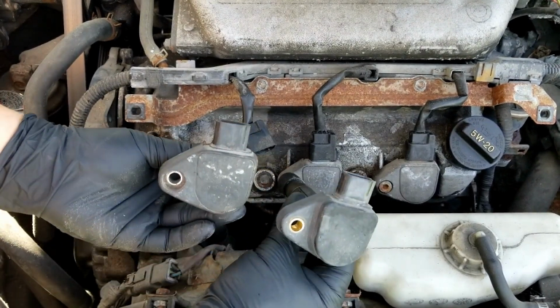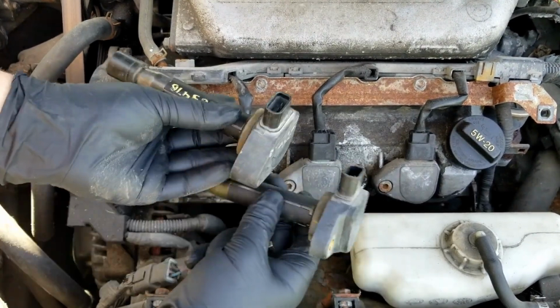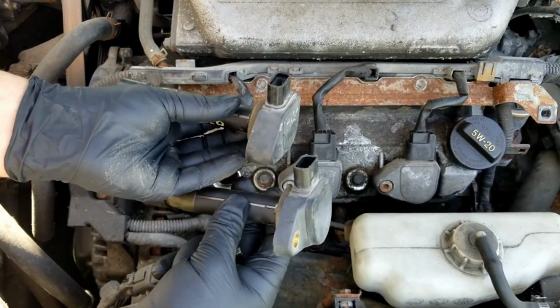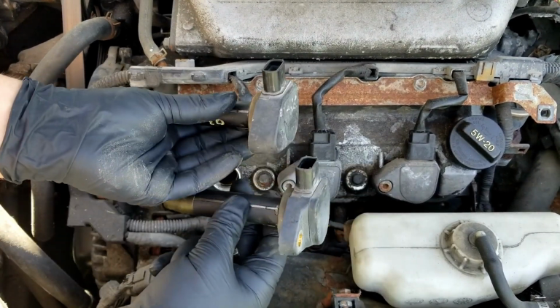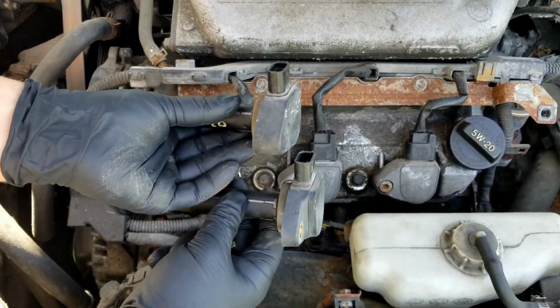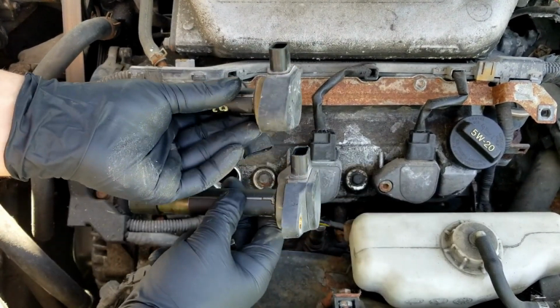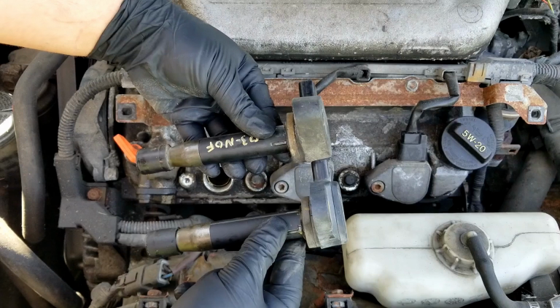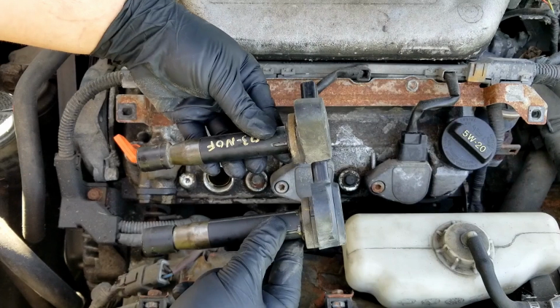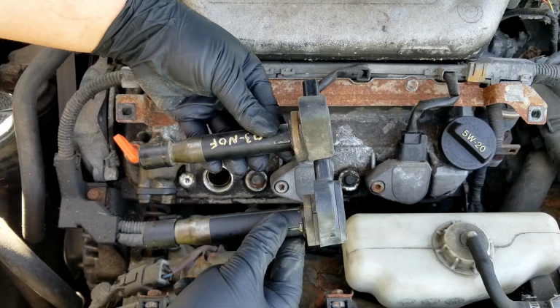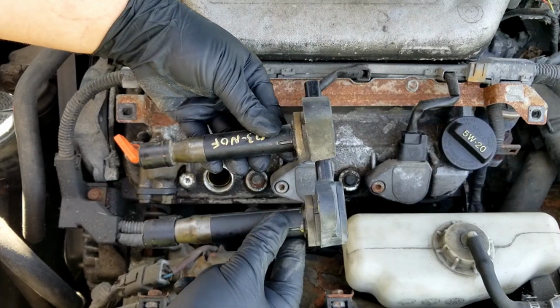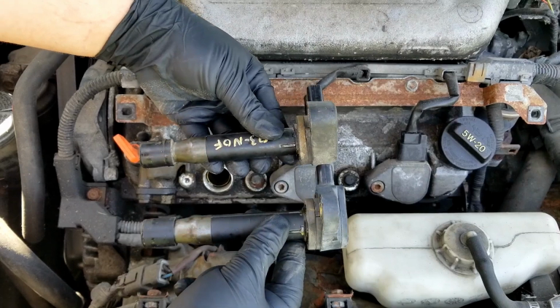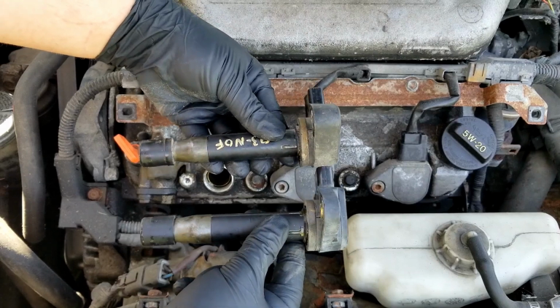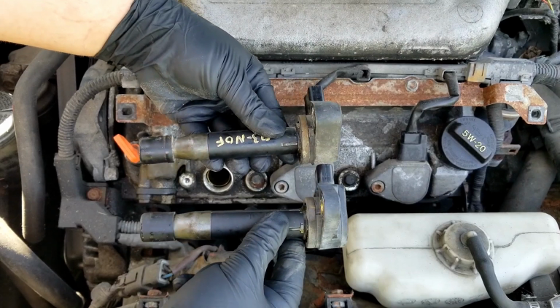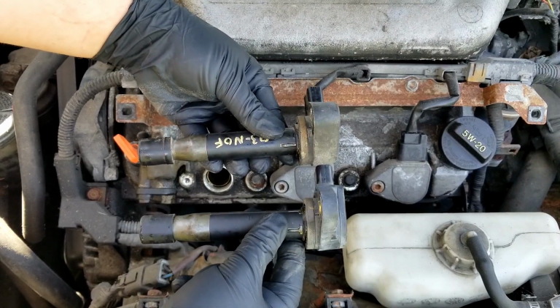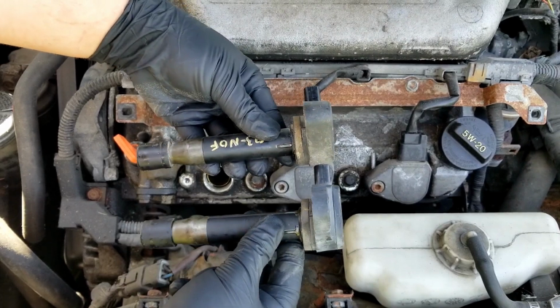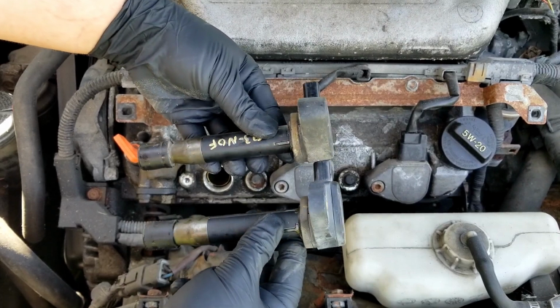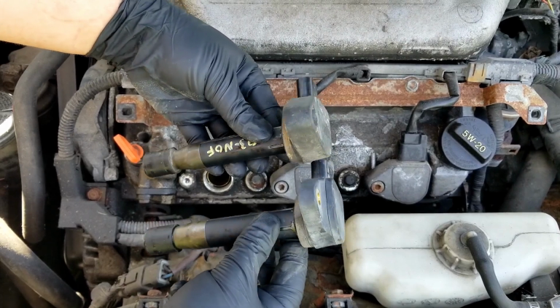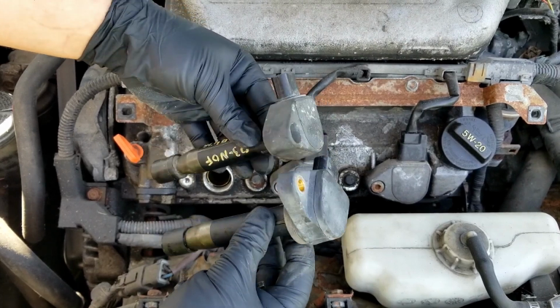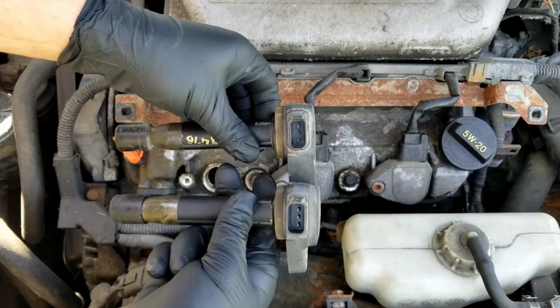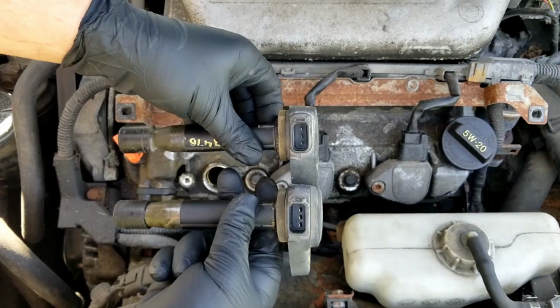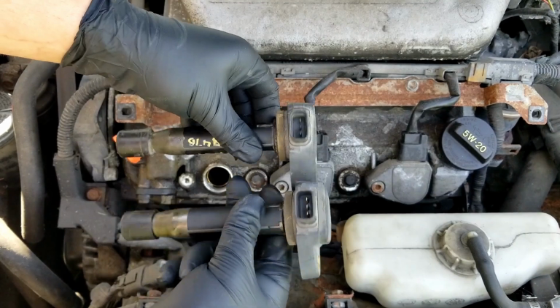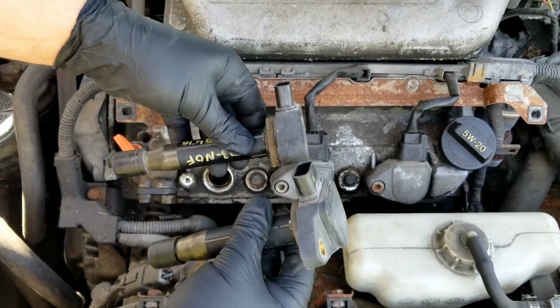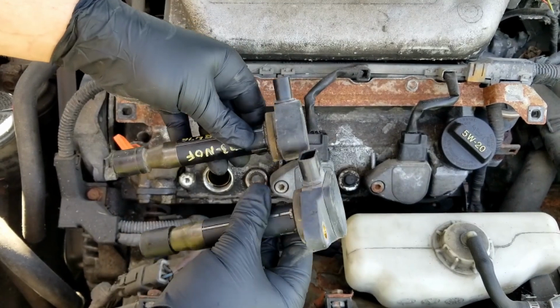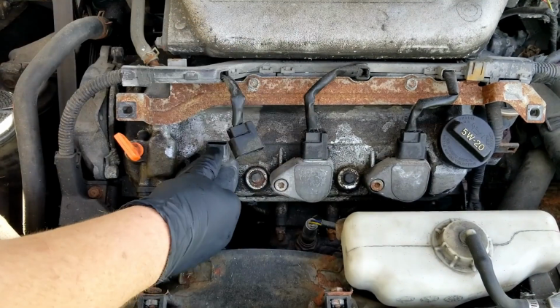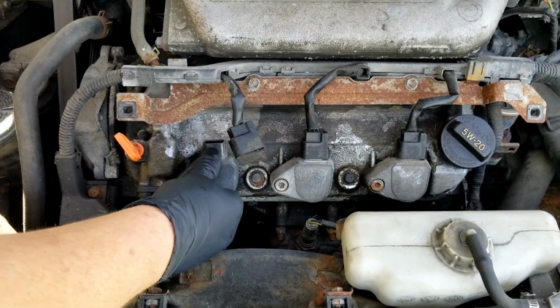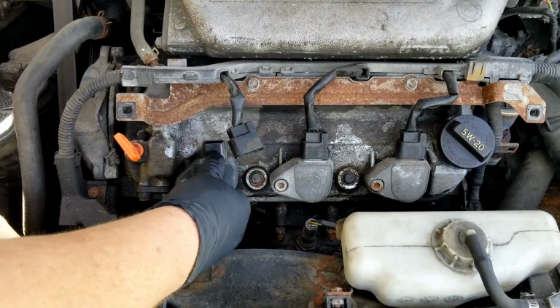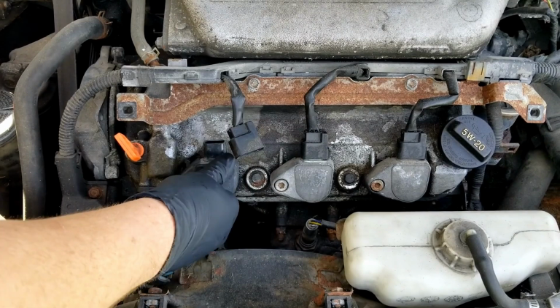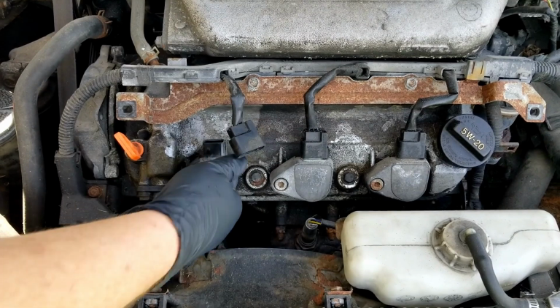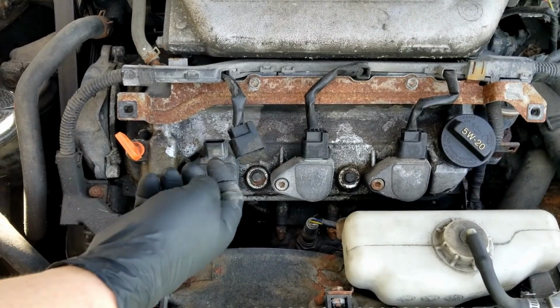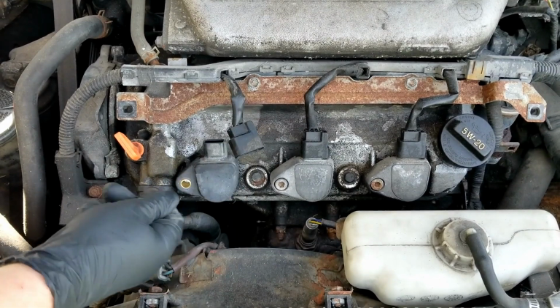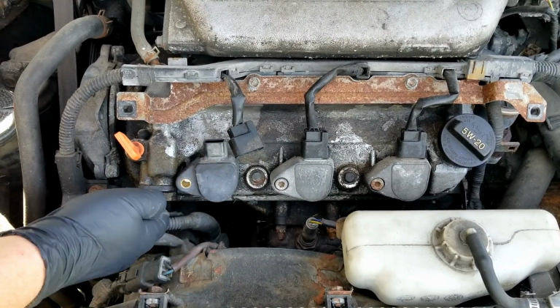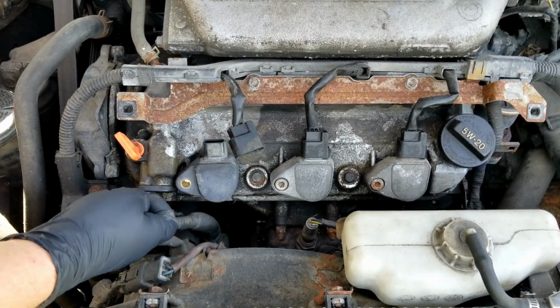Well, new to this car. See, it's a little bit different, but same length, same connector. Pretty much Honda runs the same stuff in everything.